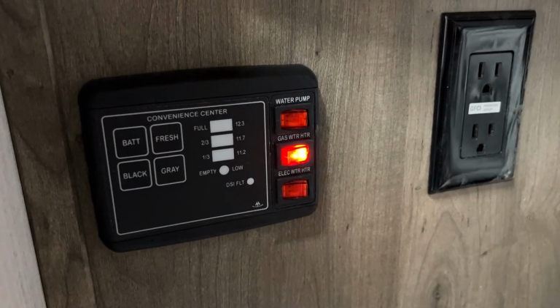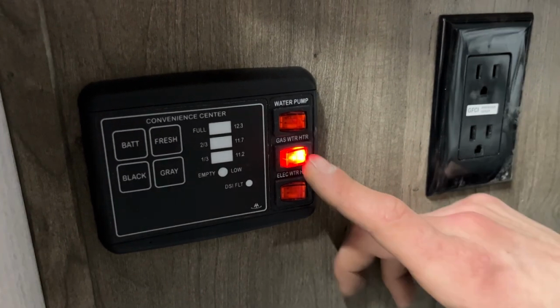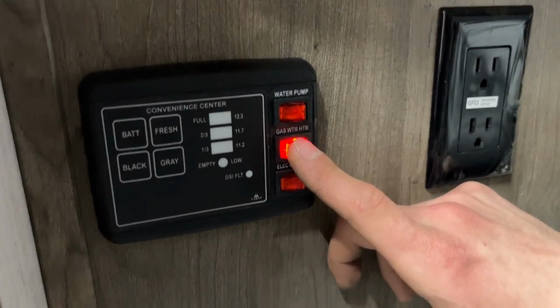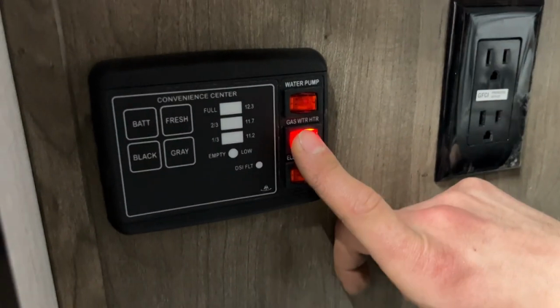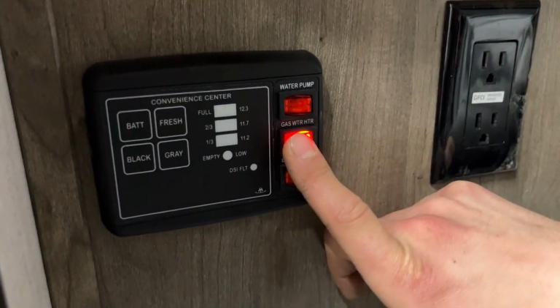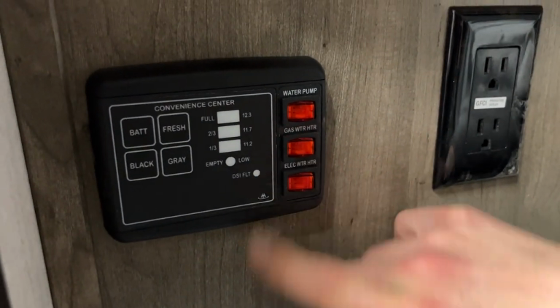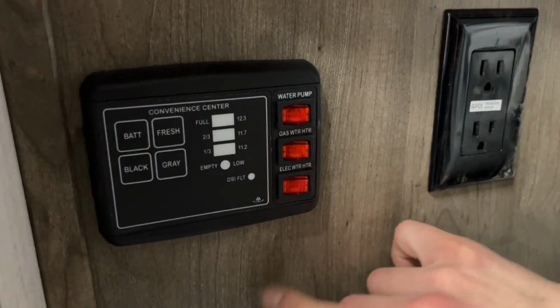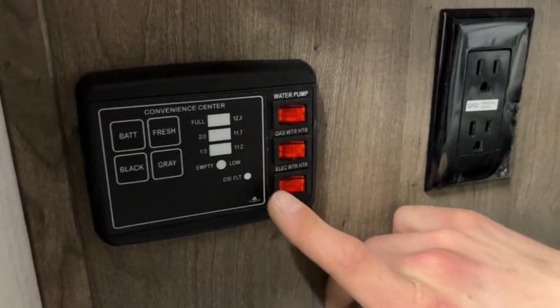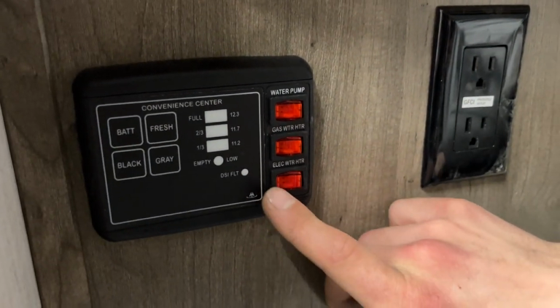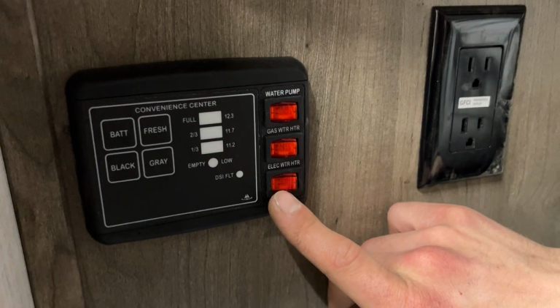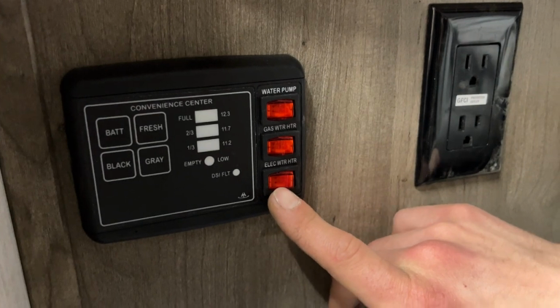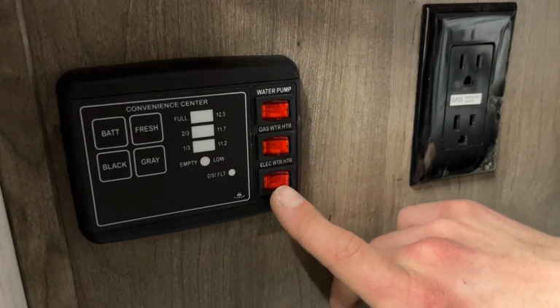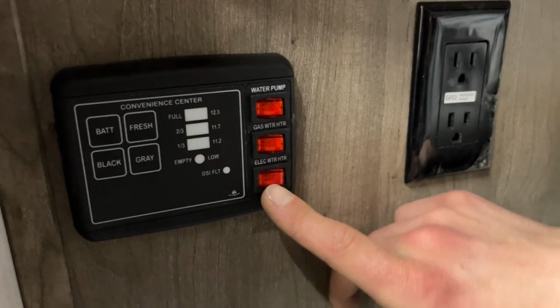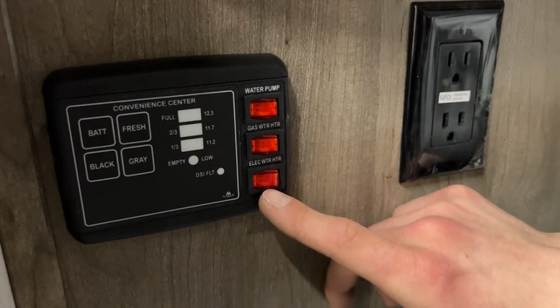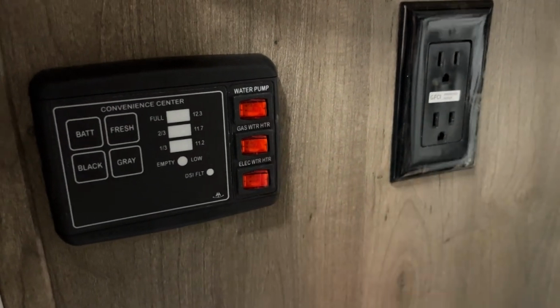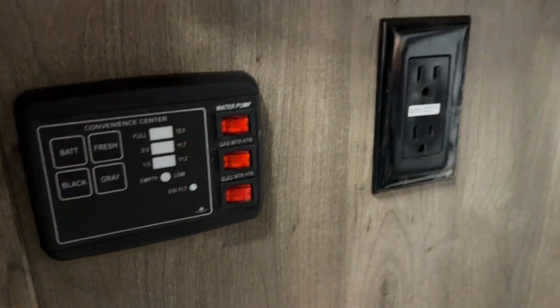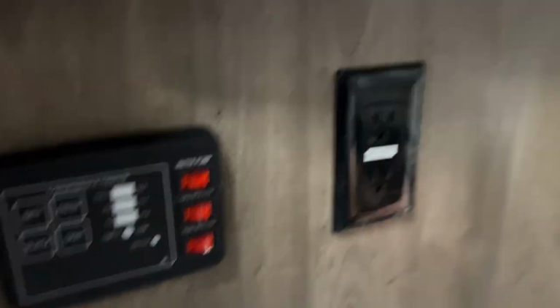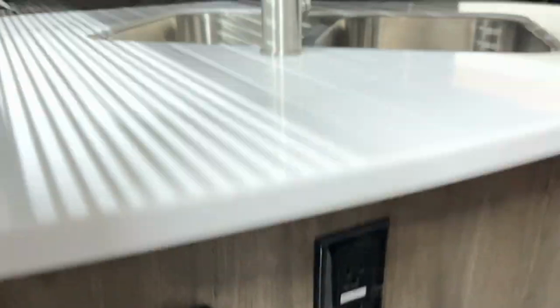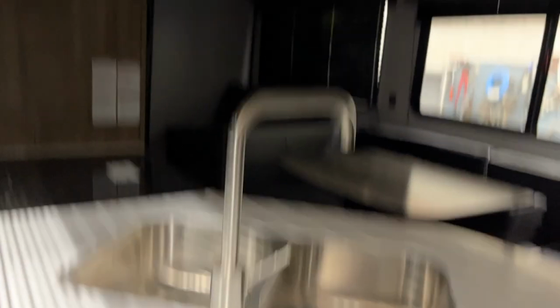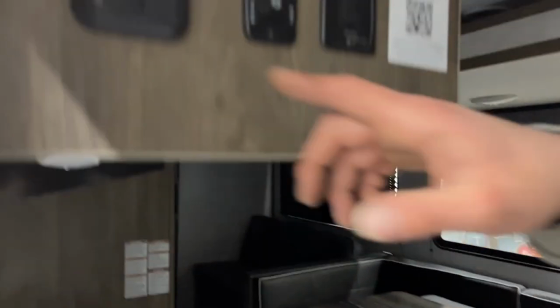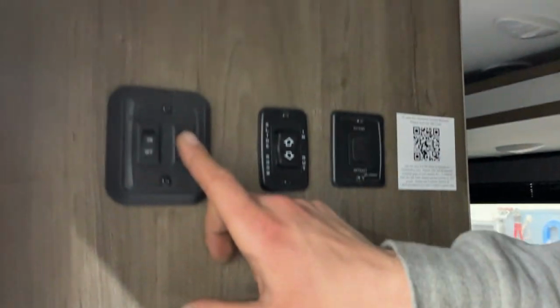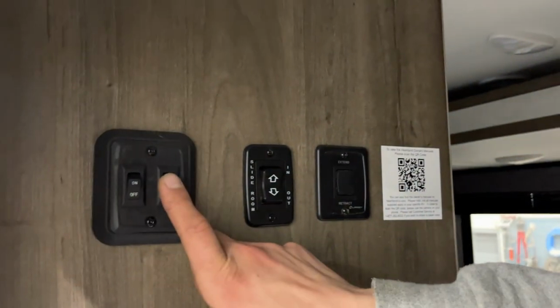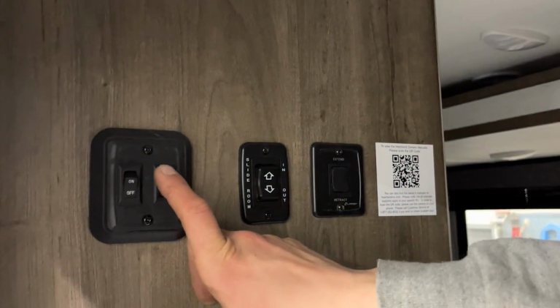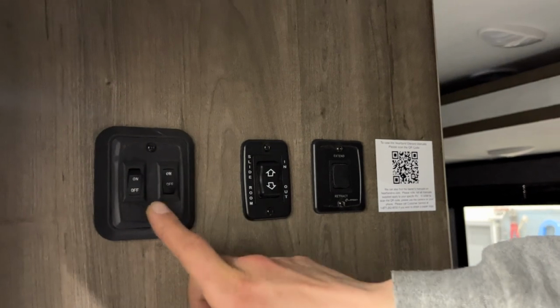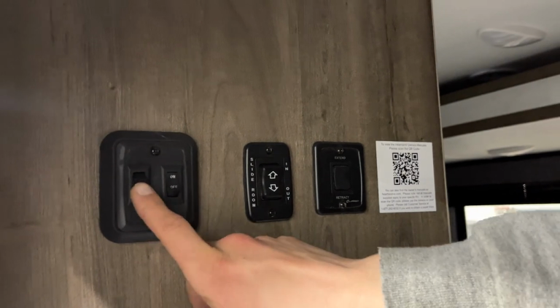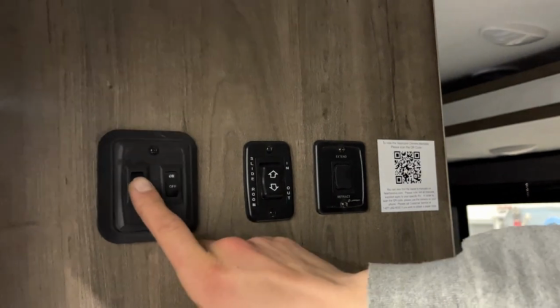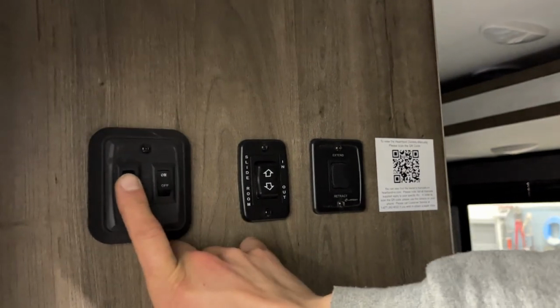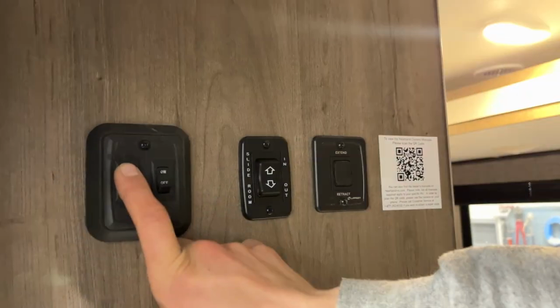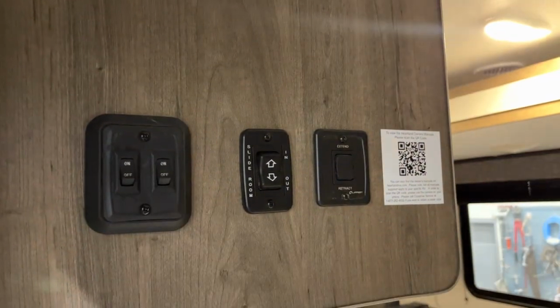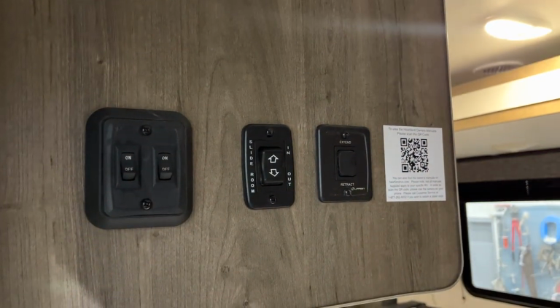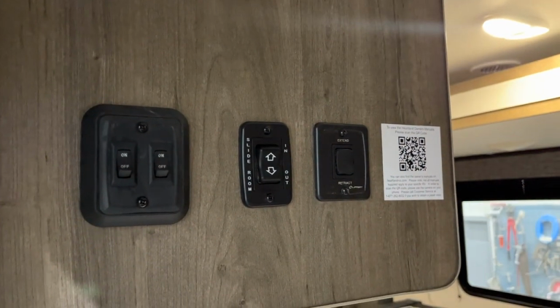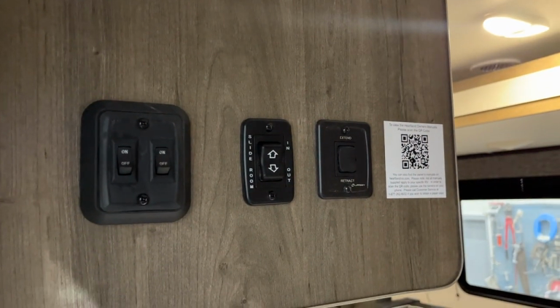You can hear the flame — we know that tank is good. The bottom switch is the water heater on electricity. For lights, the switch on the right does your awning light outside, and the switch on the left does your interior lights.